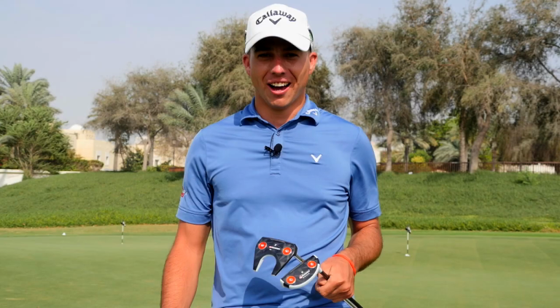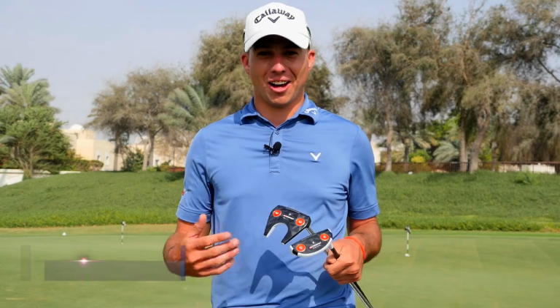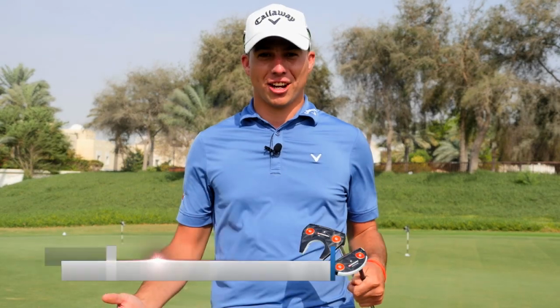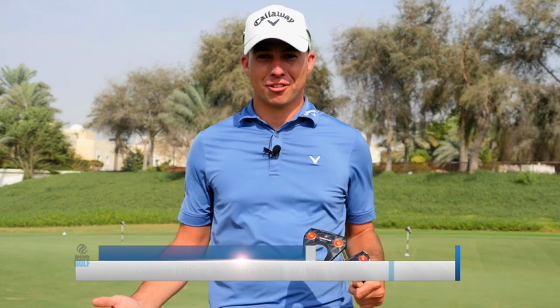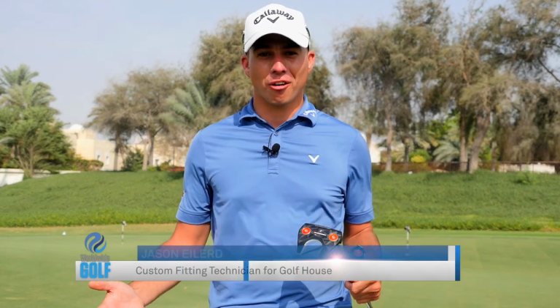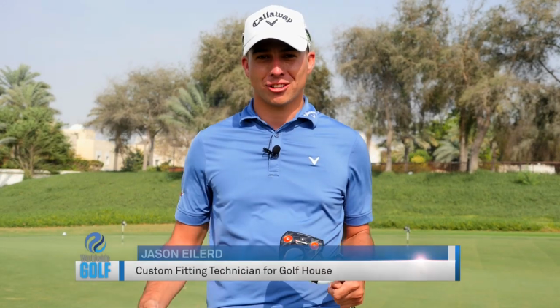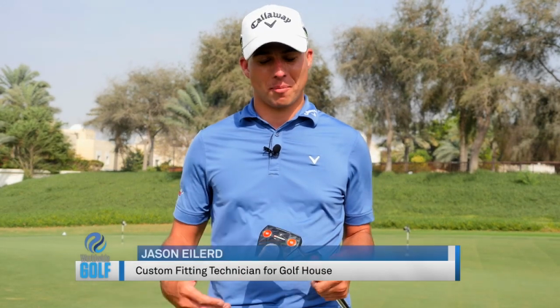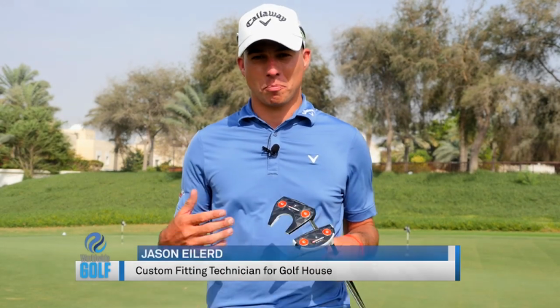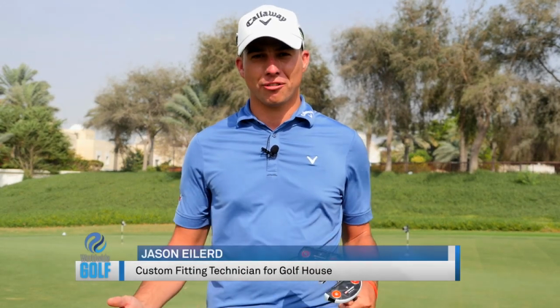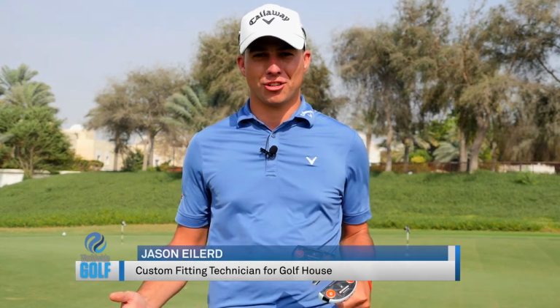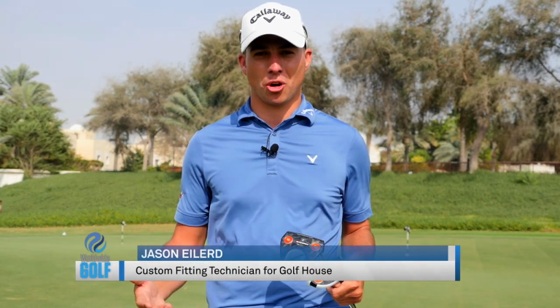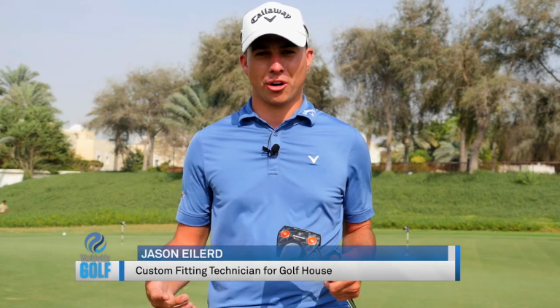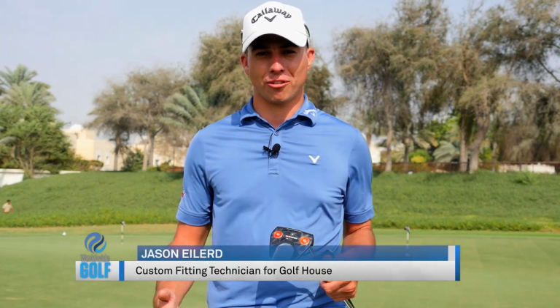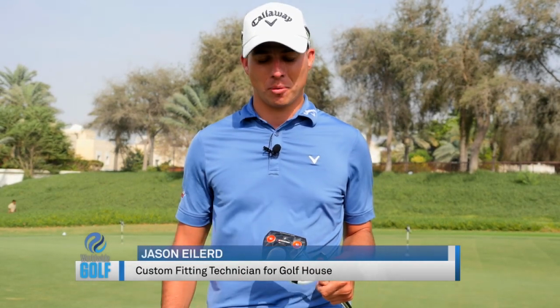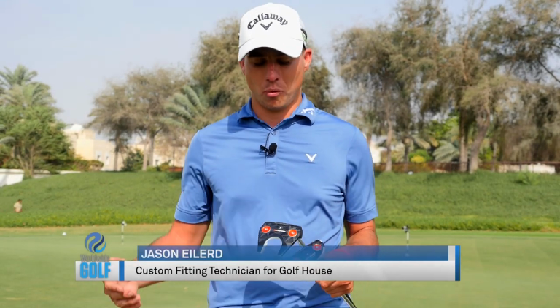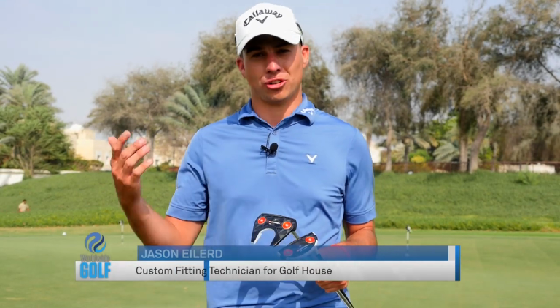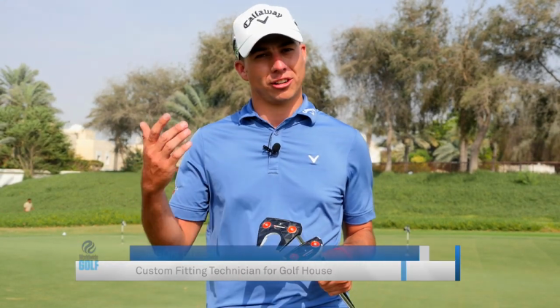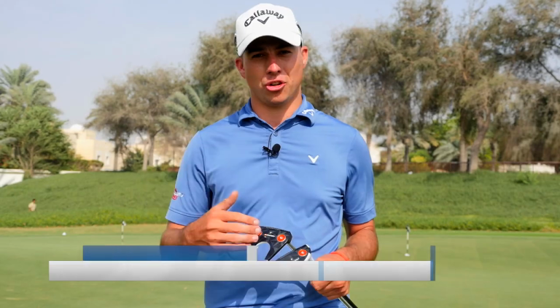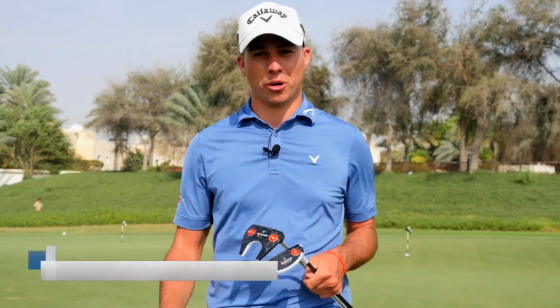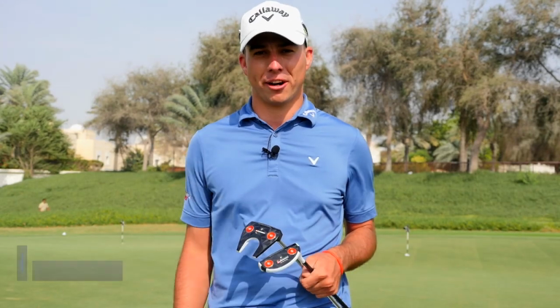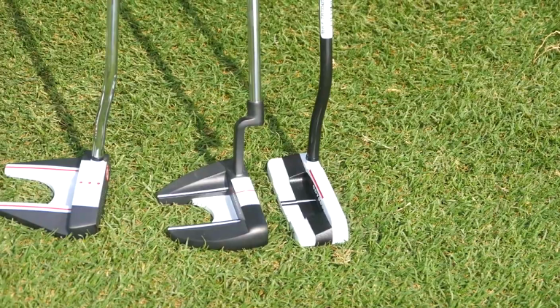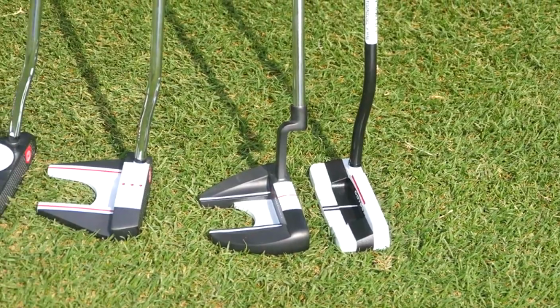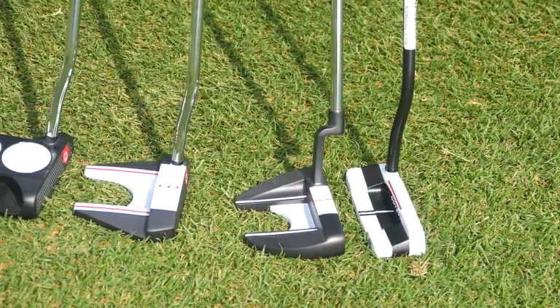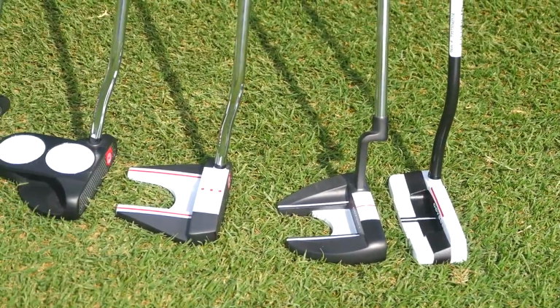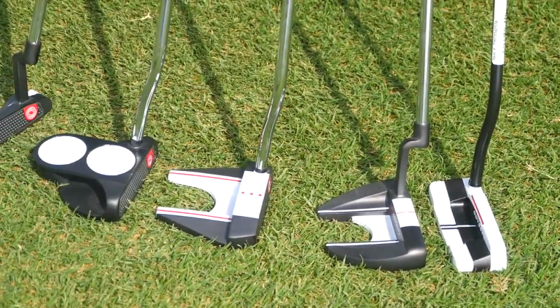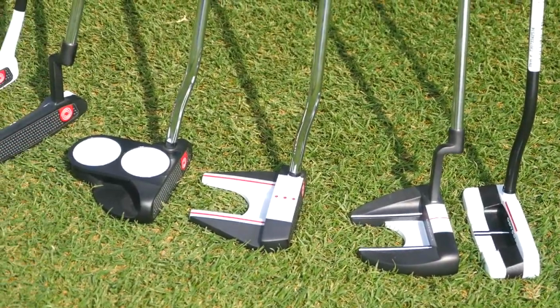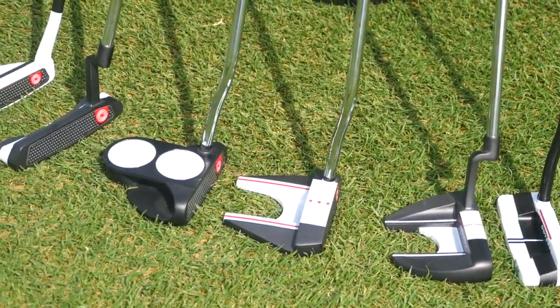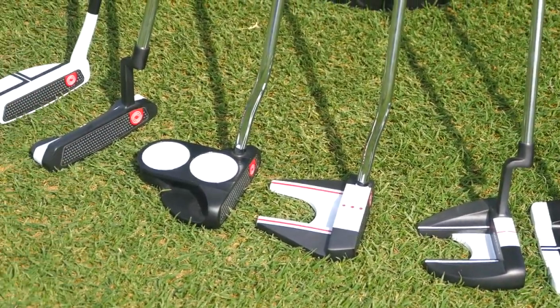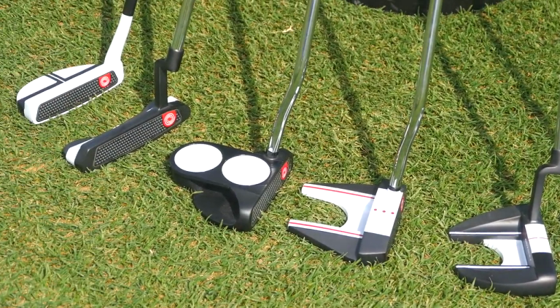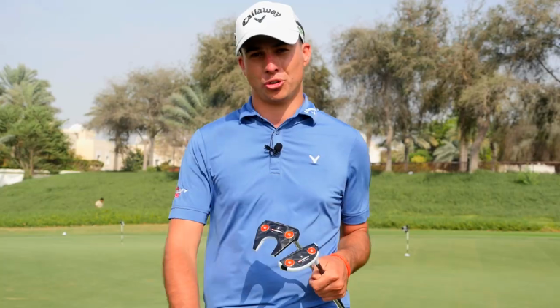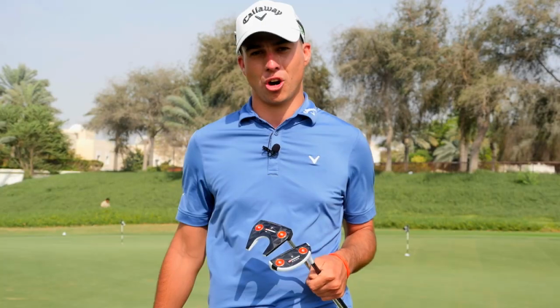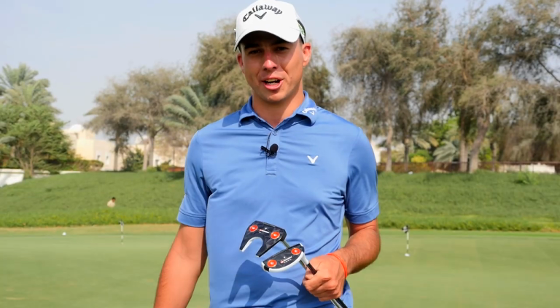Hi, I'm Jason from Golf House. I'm at the beautiful AGS Montgomery Golf Club. We're here to try out the new O-Works putters today and have a look at the benefits to see what they can do to your golf game.